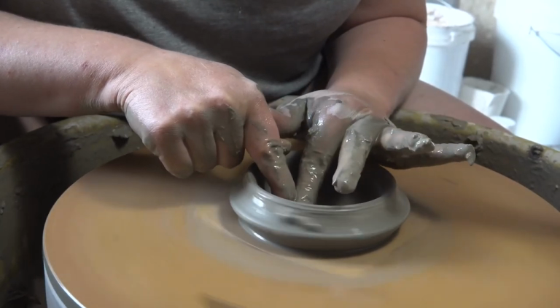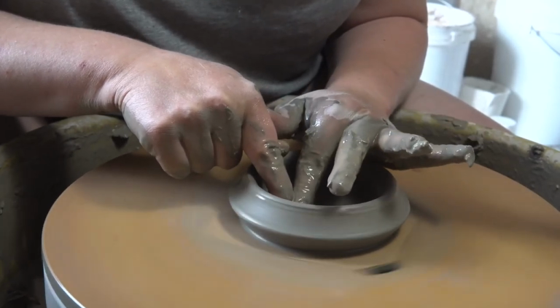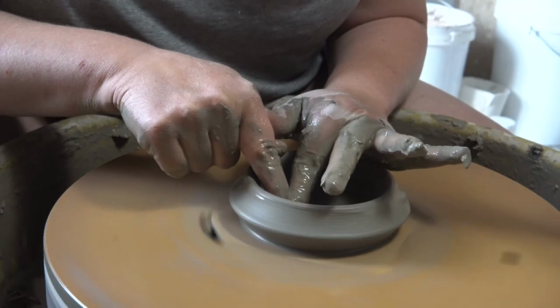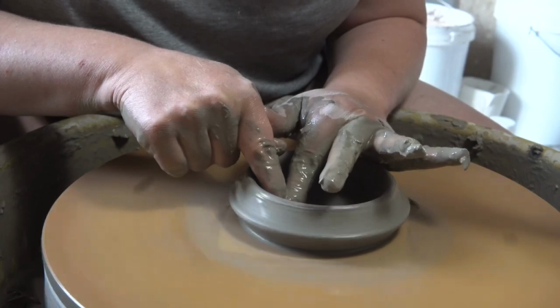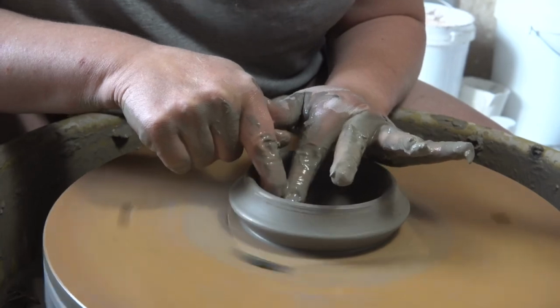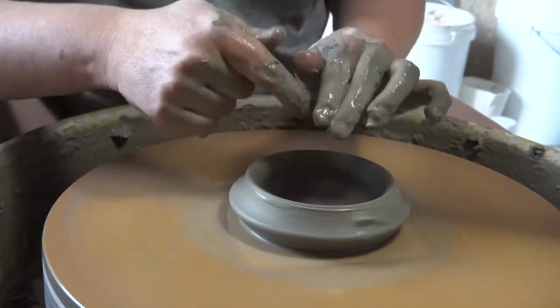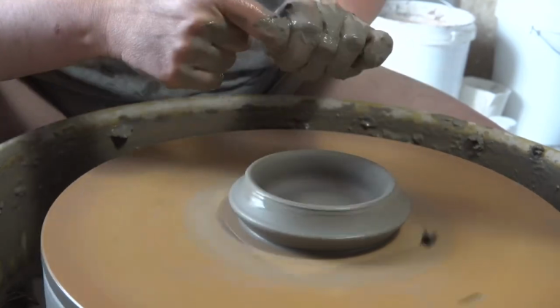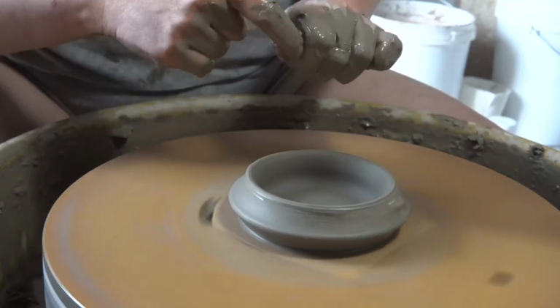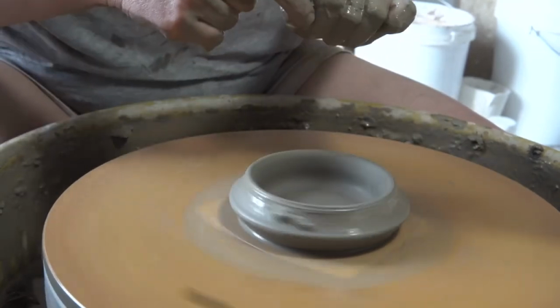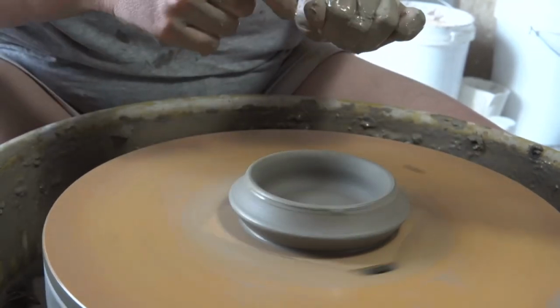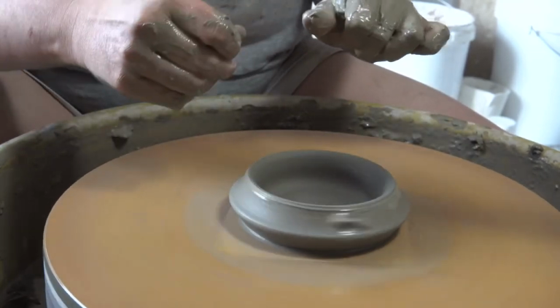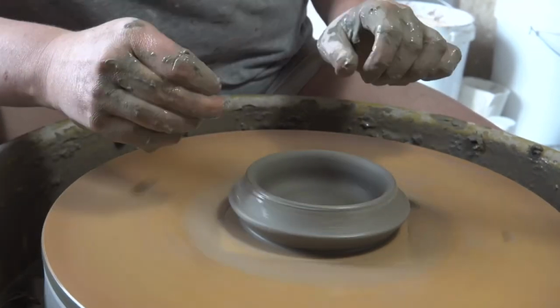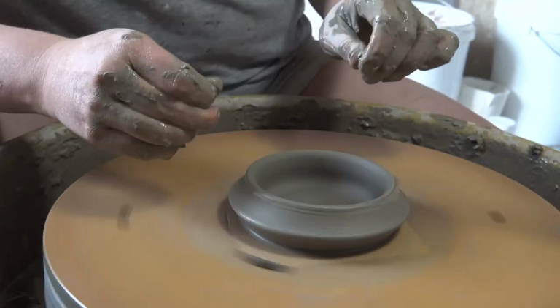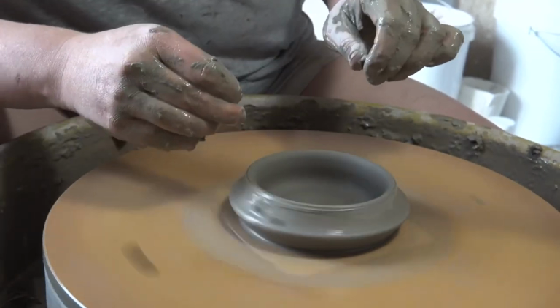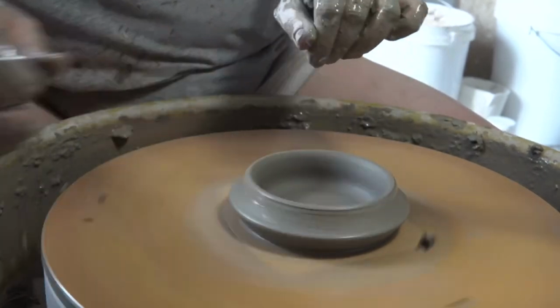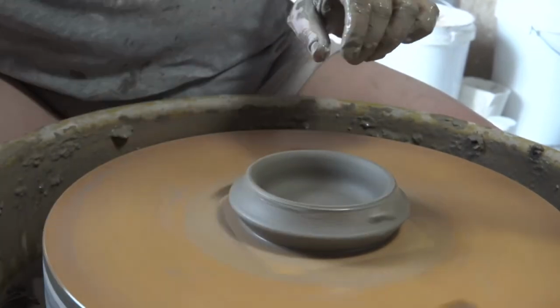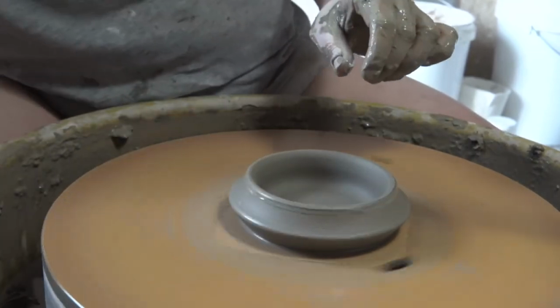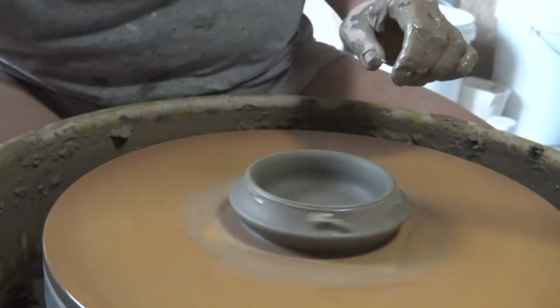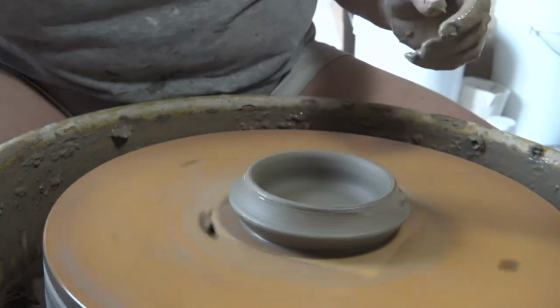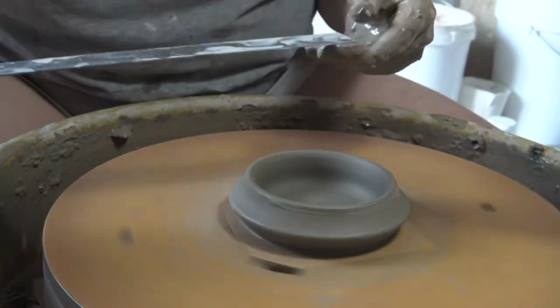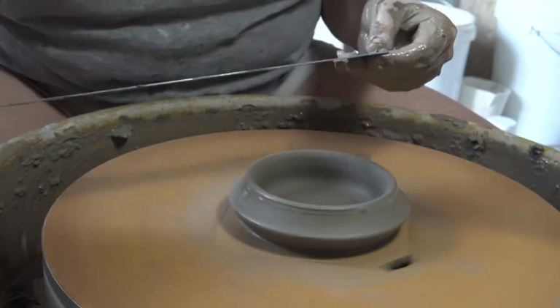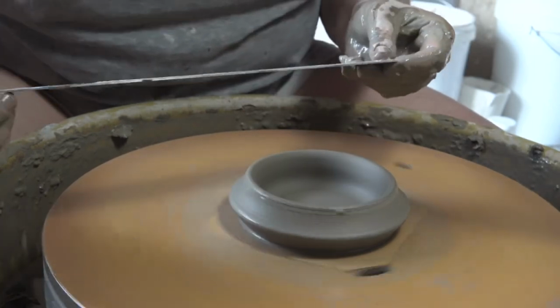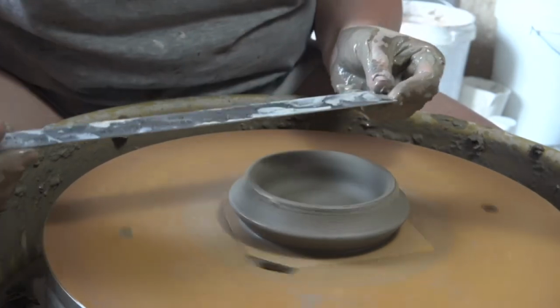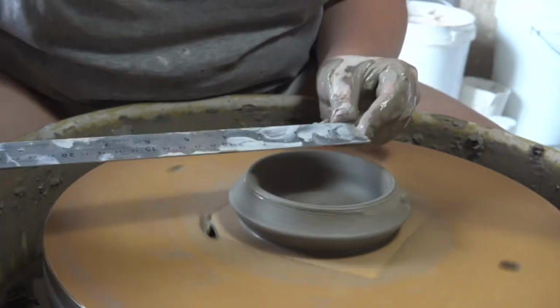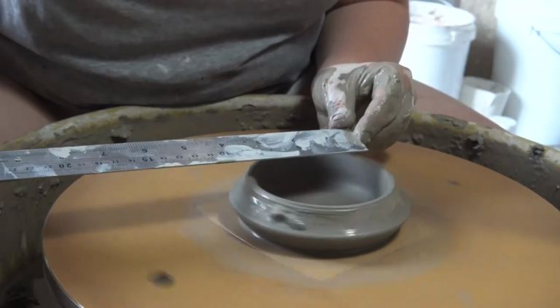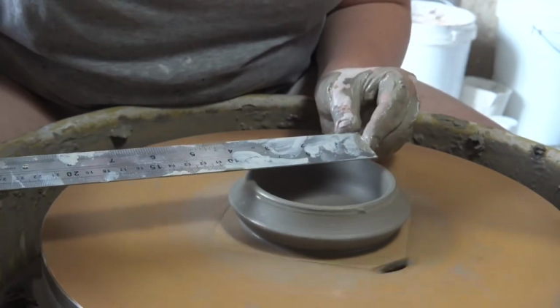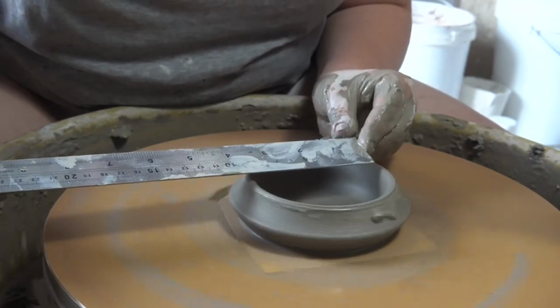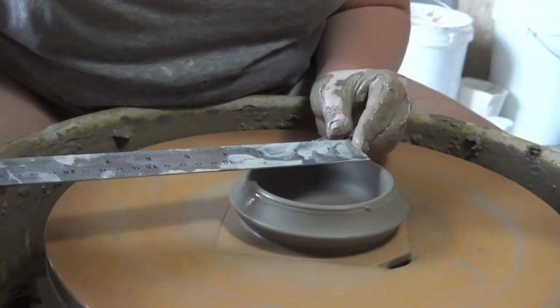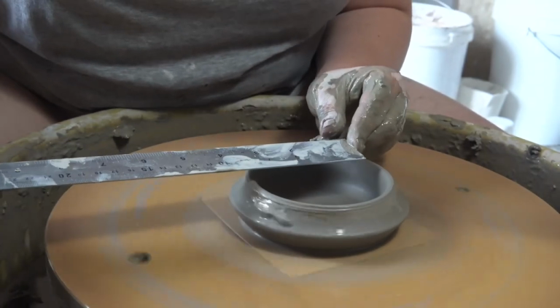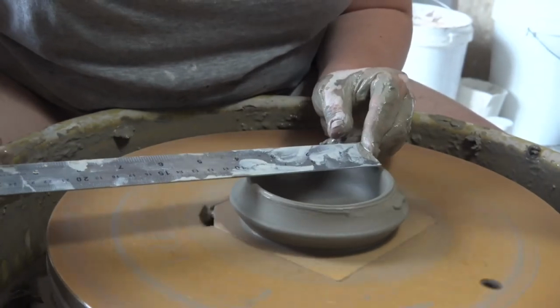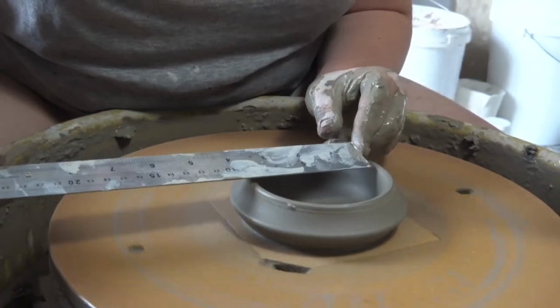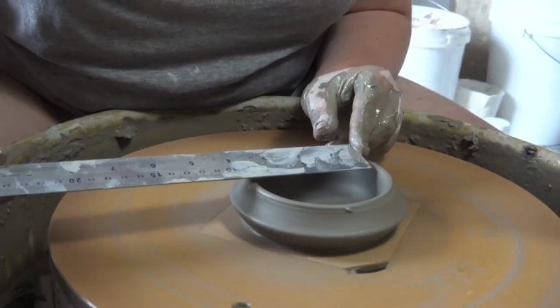I start to open the clay as you normally would and I'm going to now measure the base. After accurately weighing your clay, this is the next place you'll want to measure so your pieces are all the same. Mine's about 9 cm.